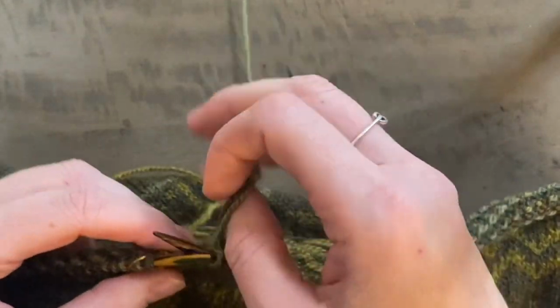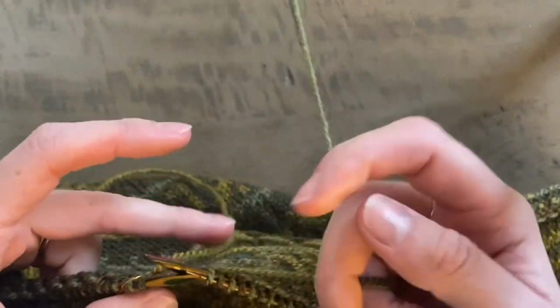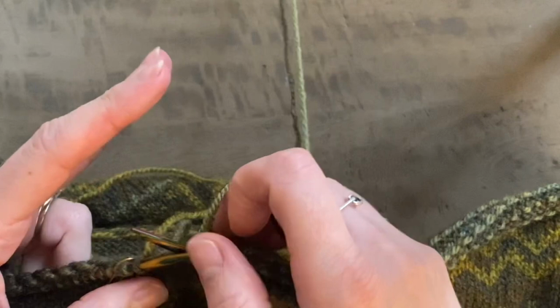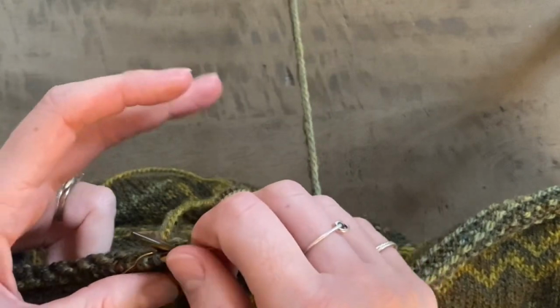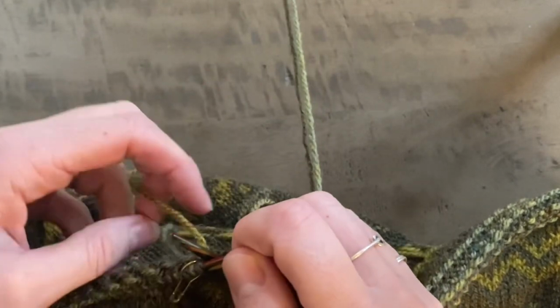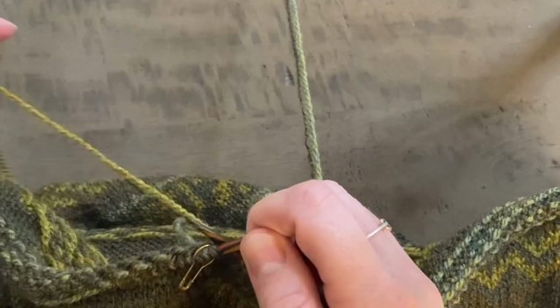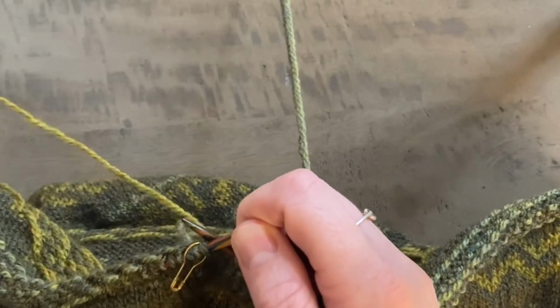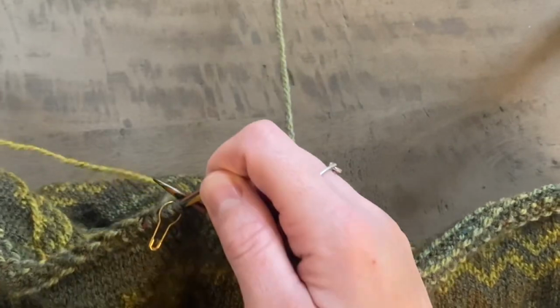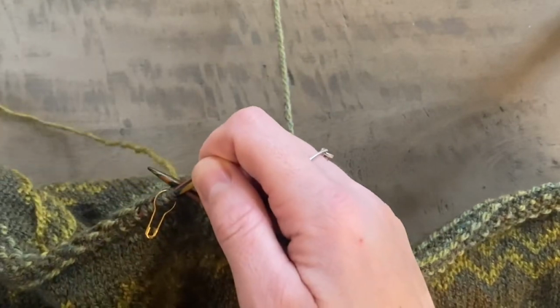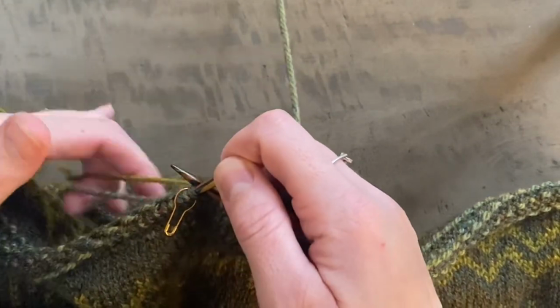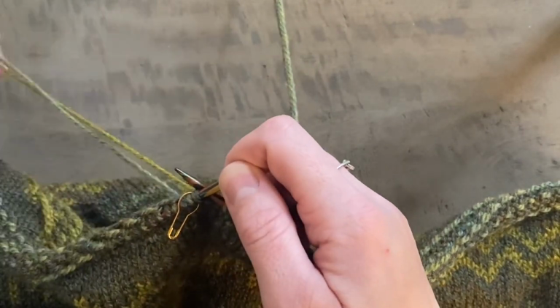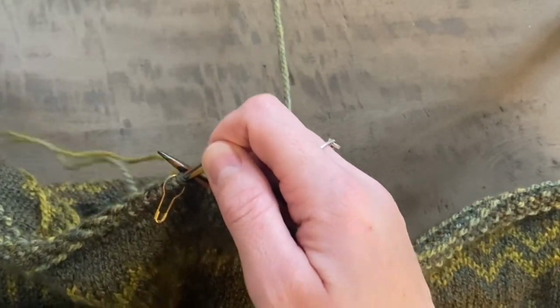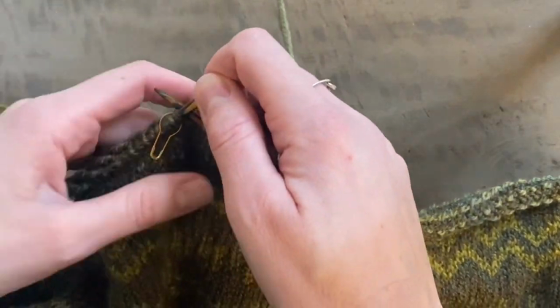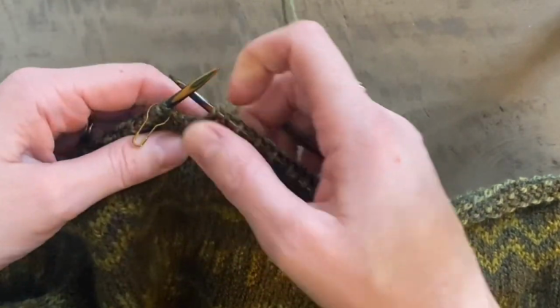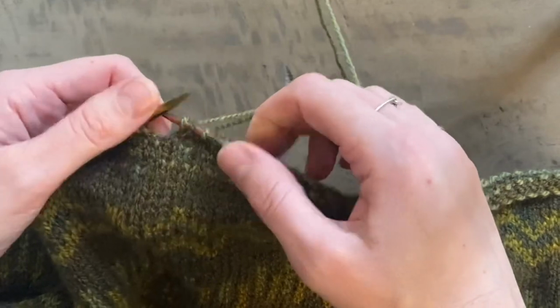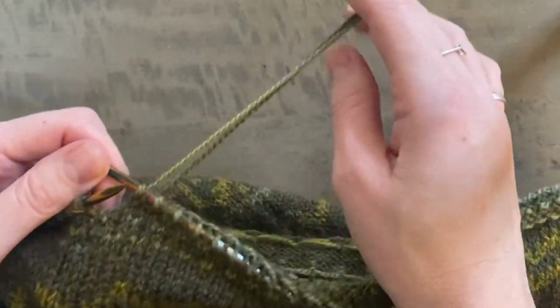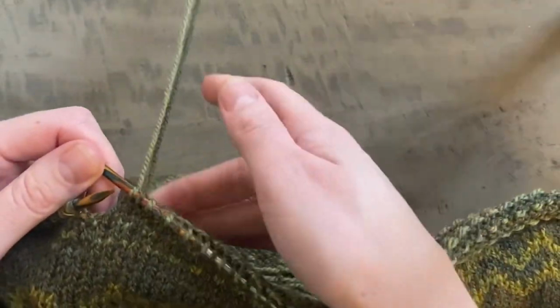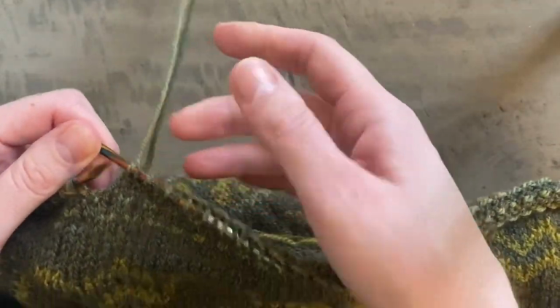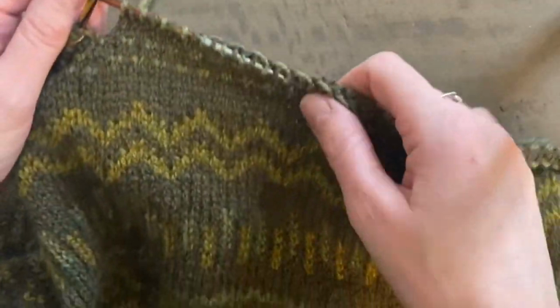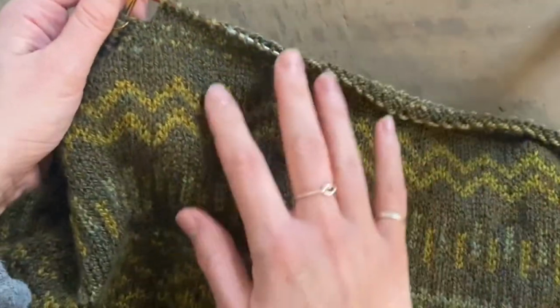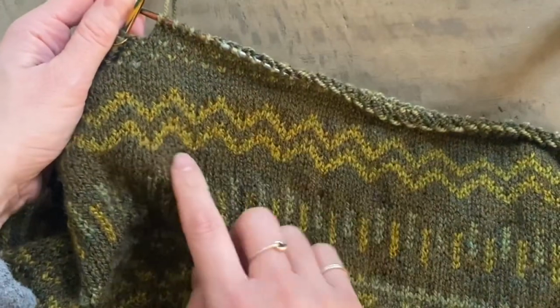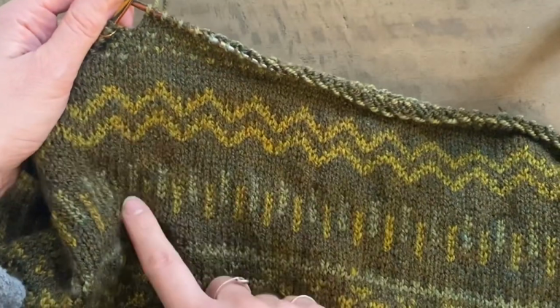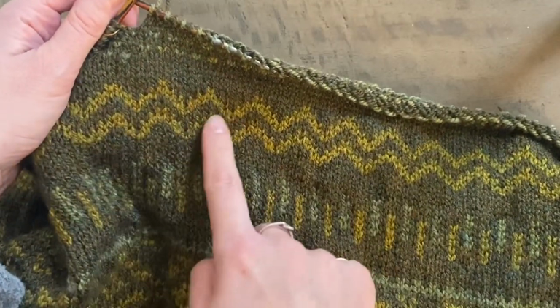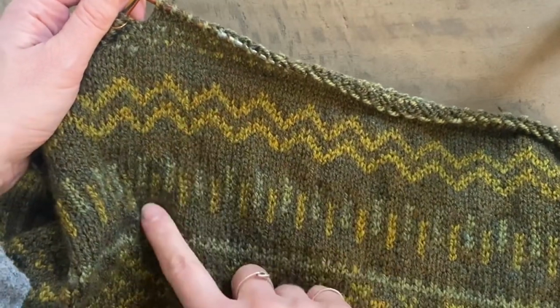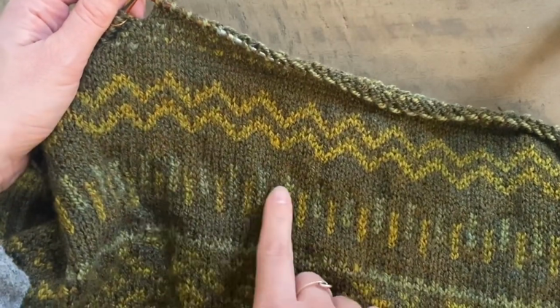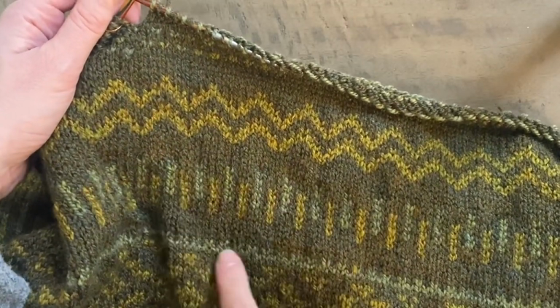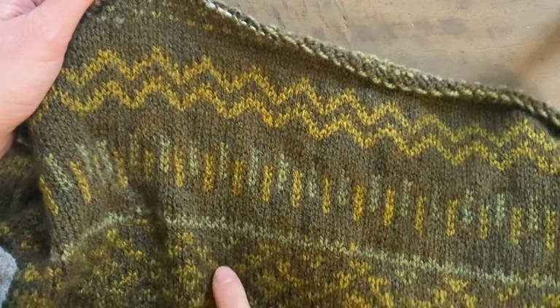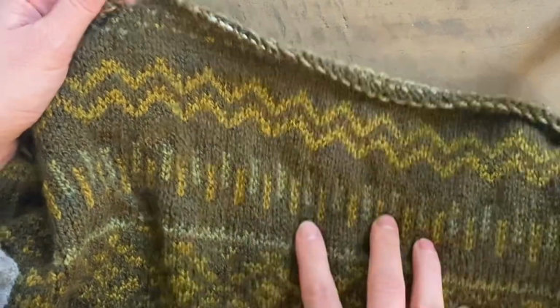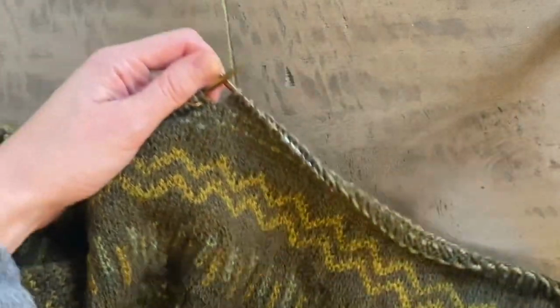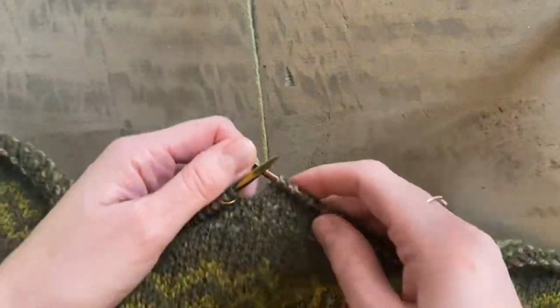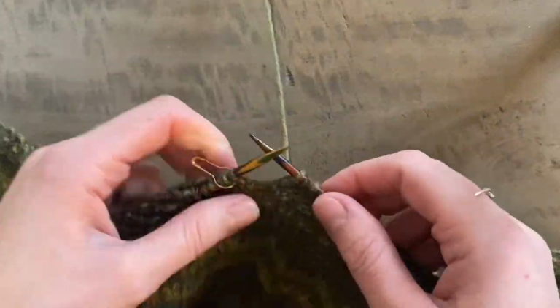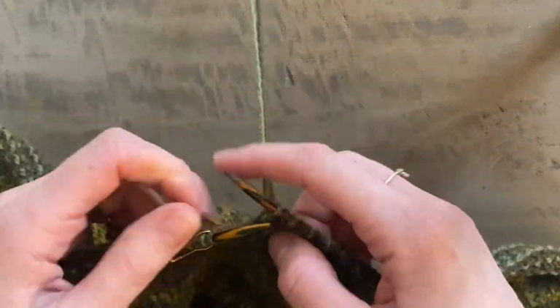You'll notice I've got a third colour attached to my work here. That's not involved in the Latvian braid. You work the Latvian braid with two colours. I just have that third colour because I've been using two contrast colours in this version of the pattern.